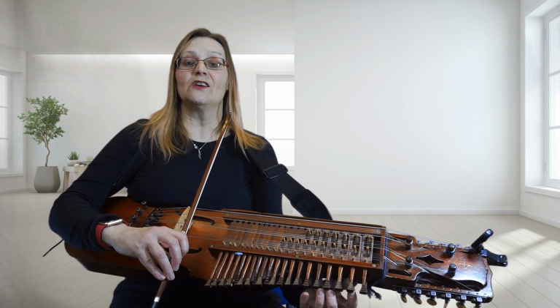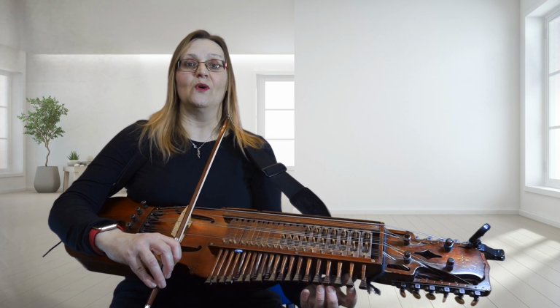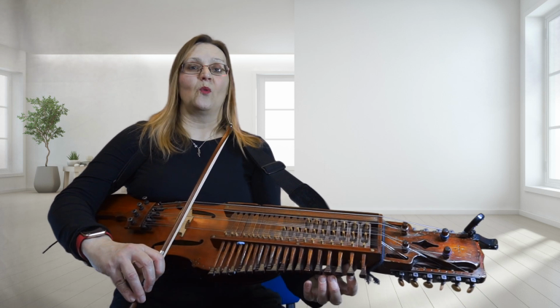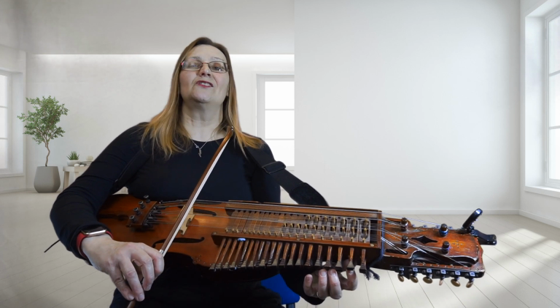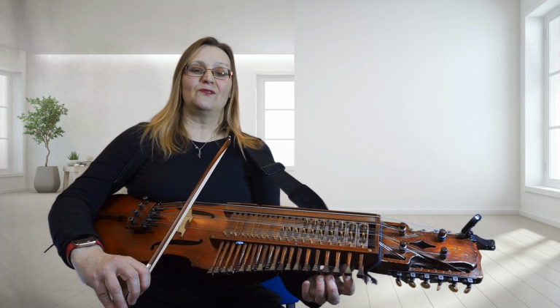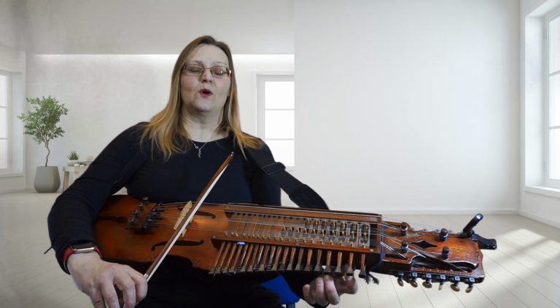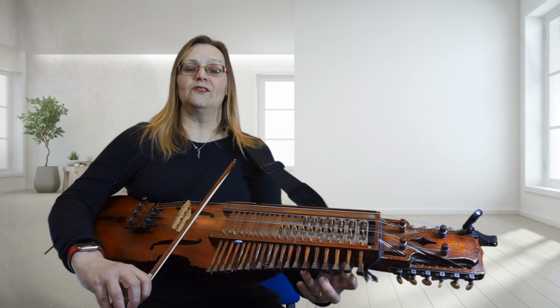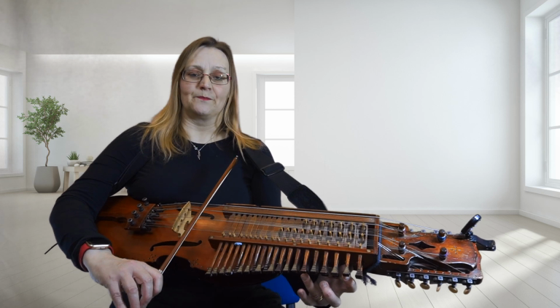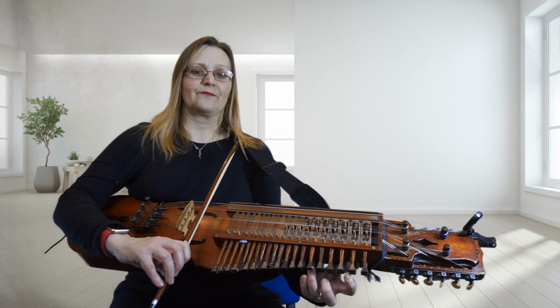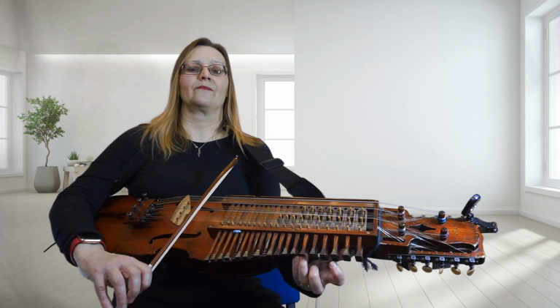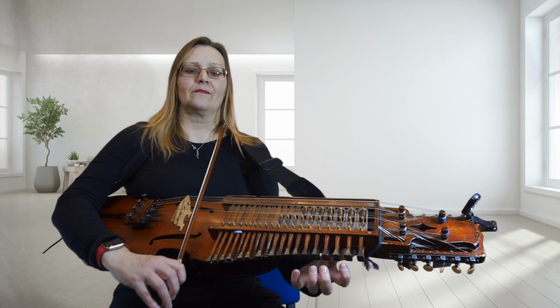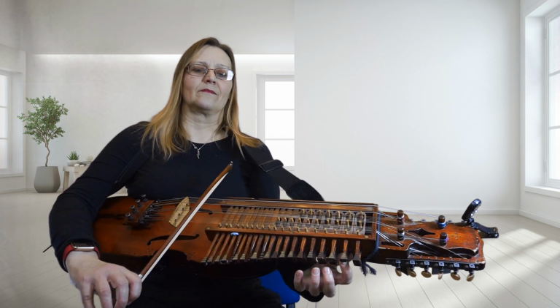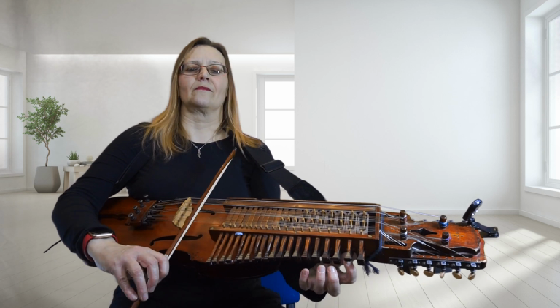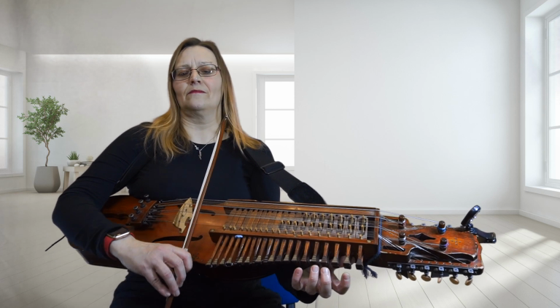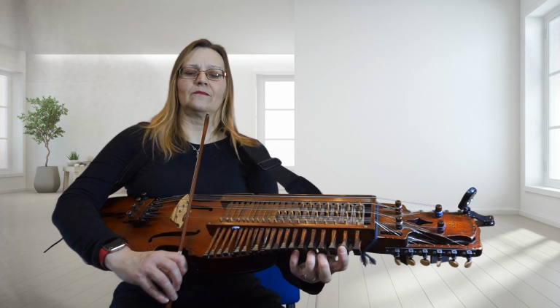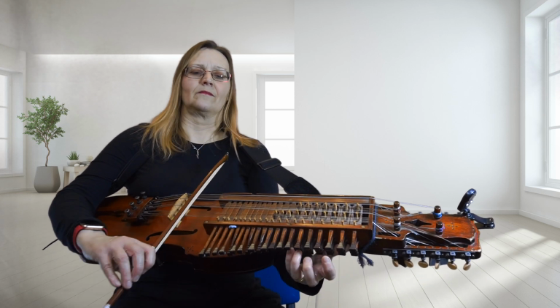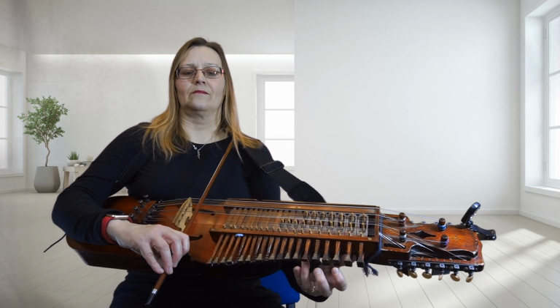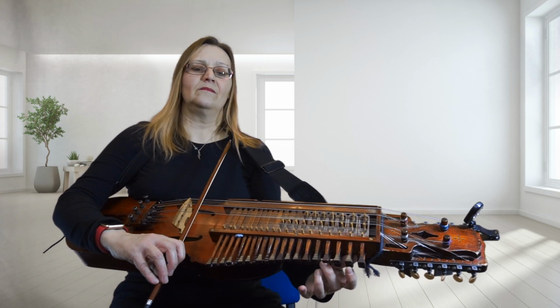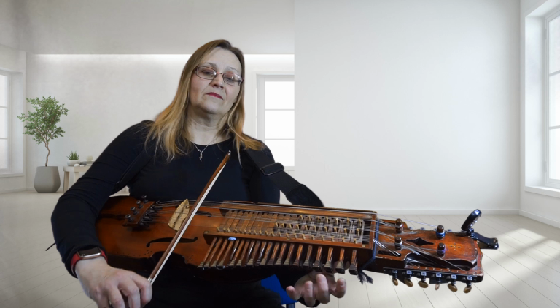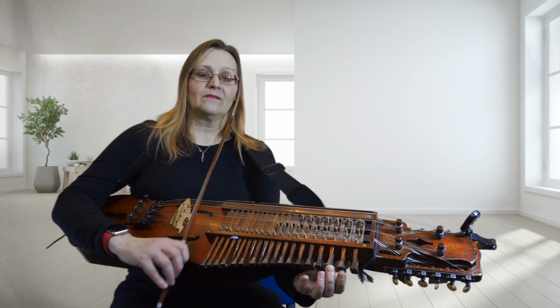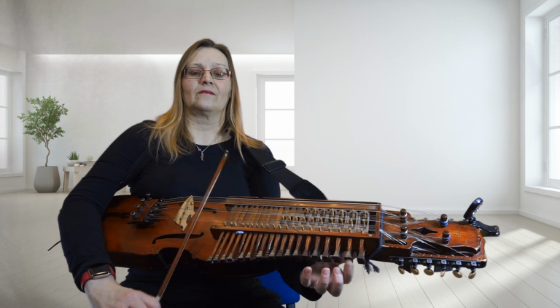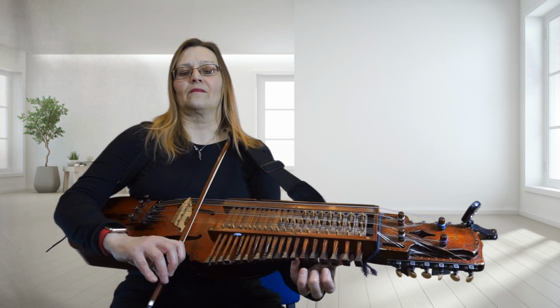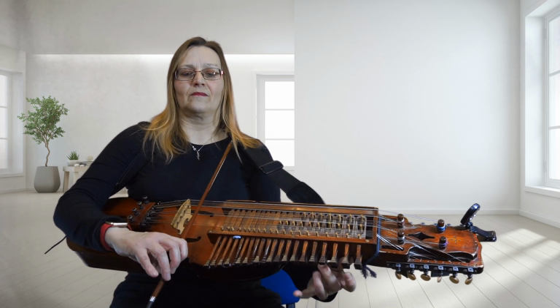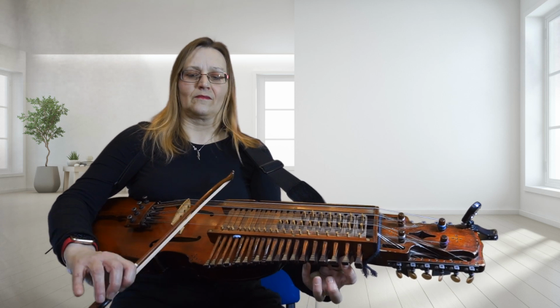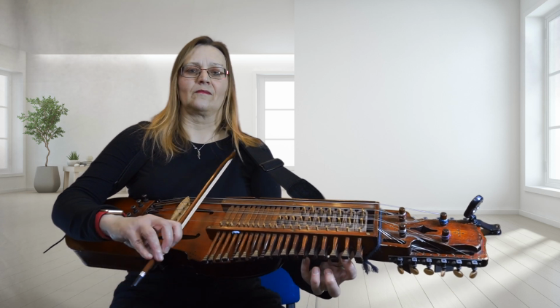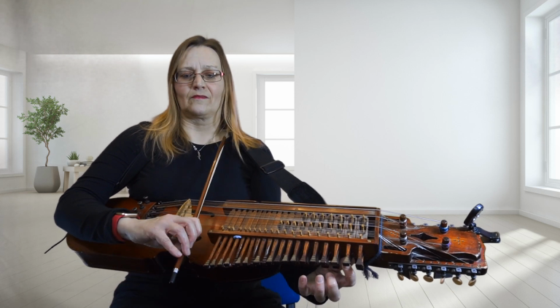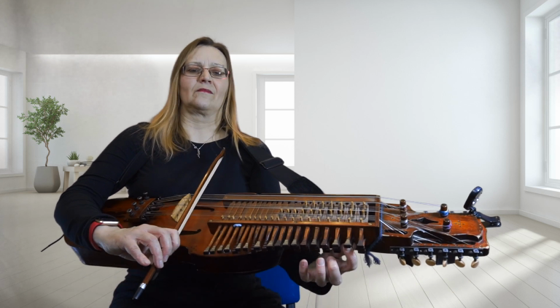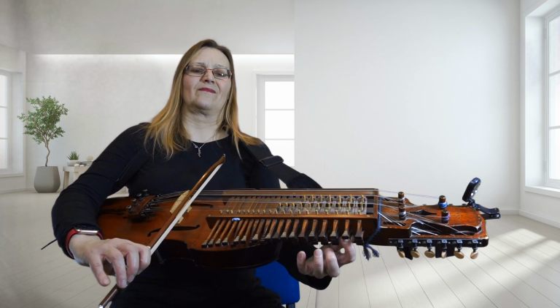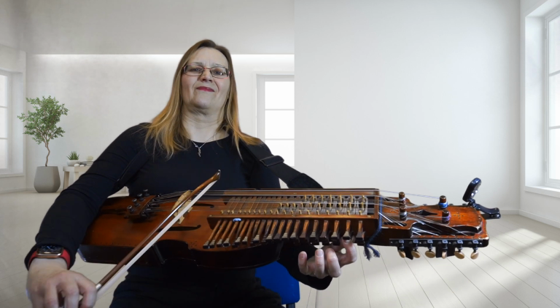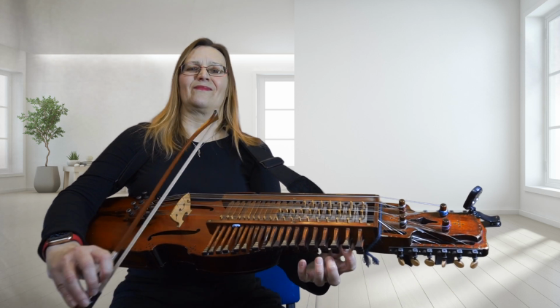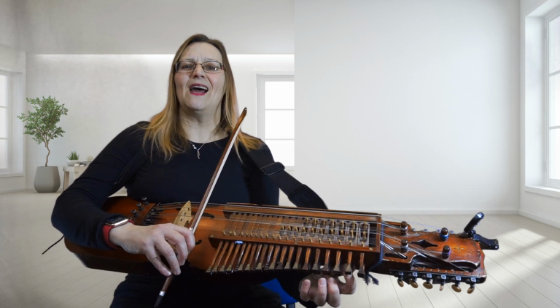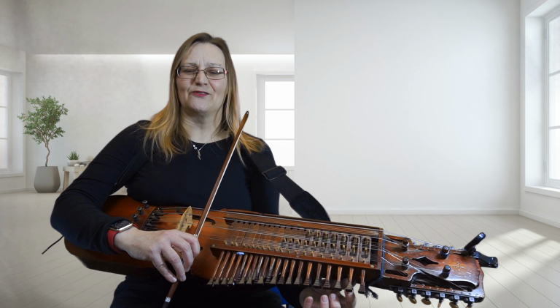Line two. One, two, three, one, two and line three.